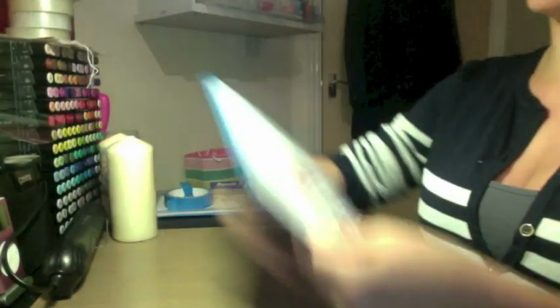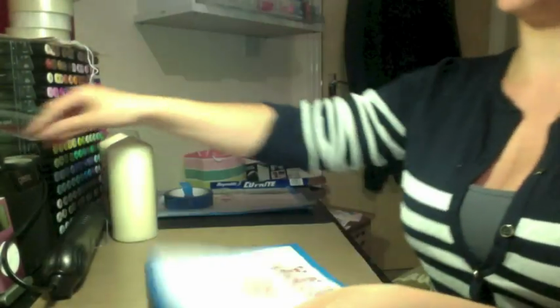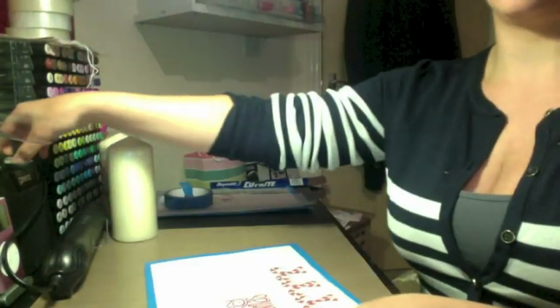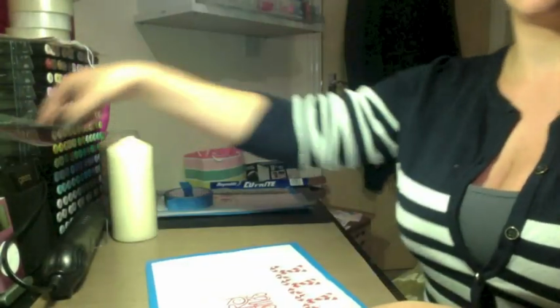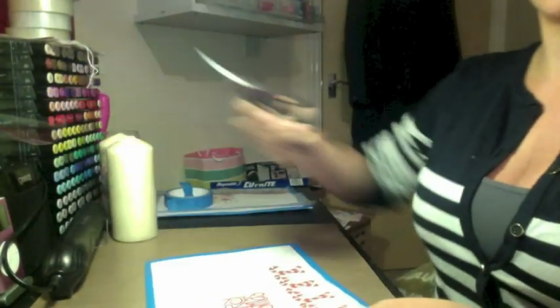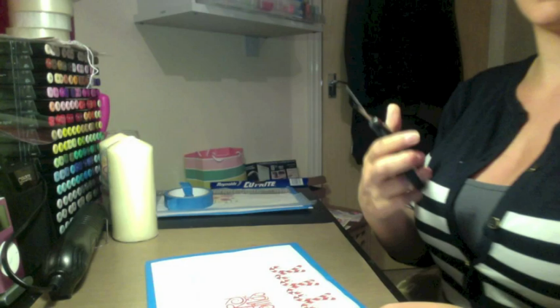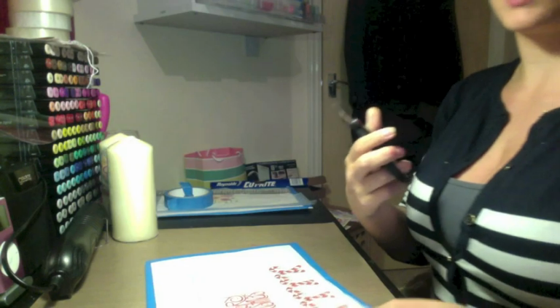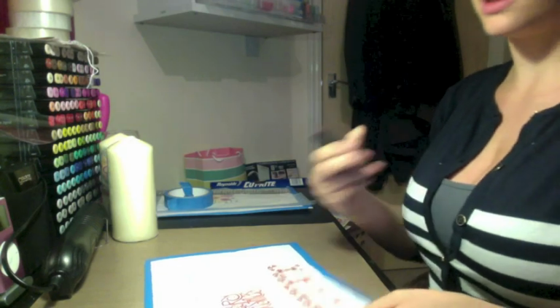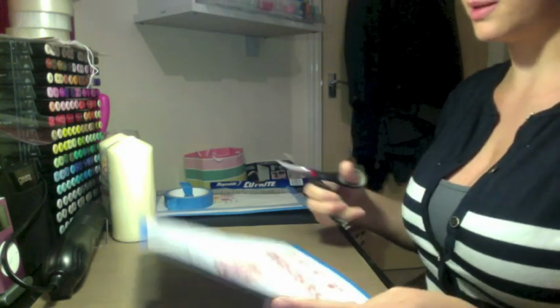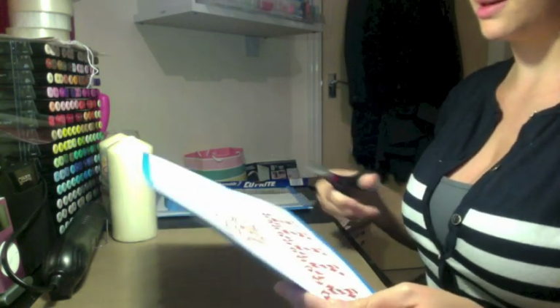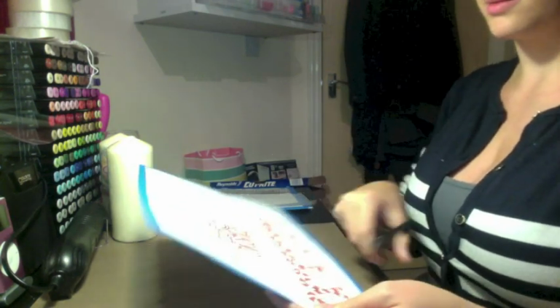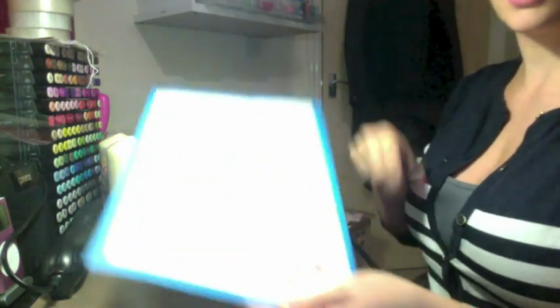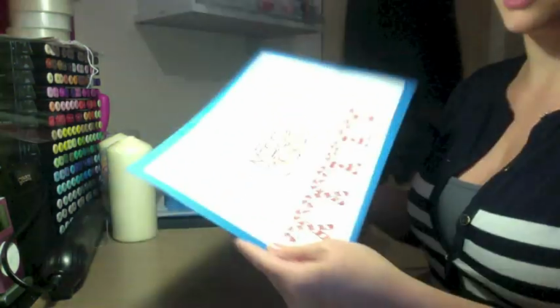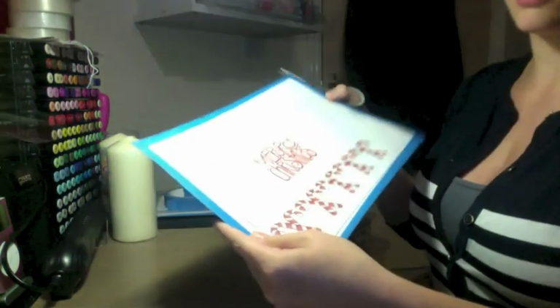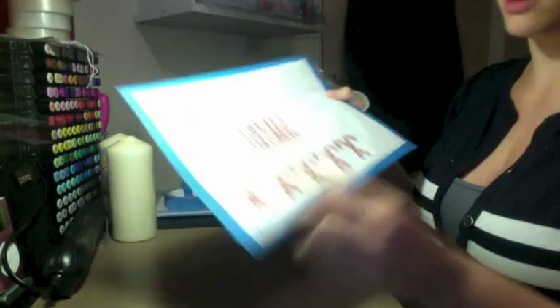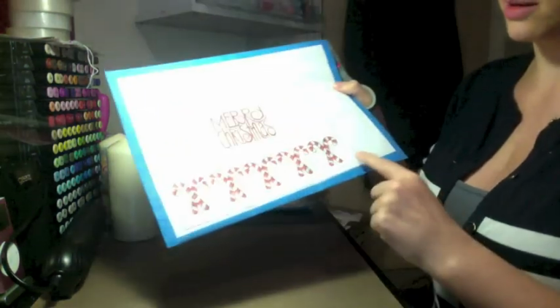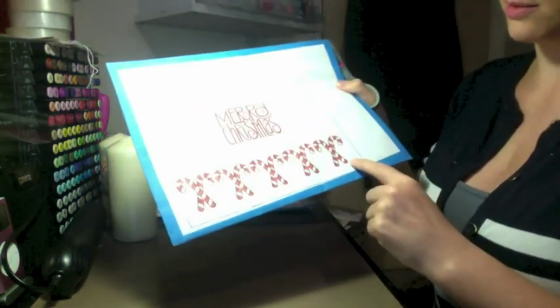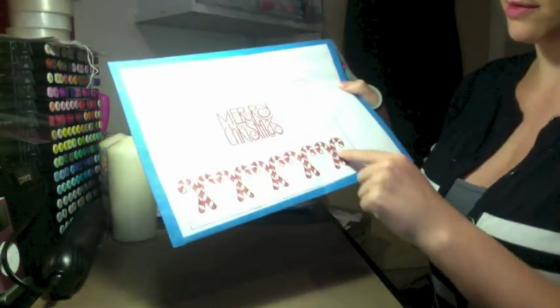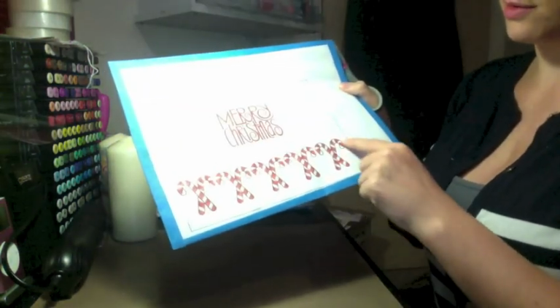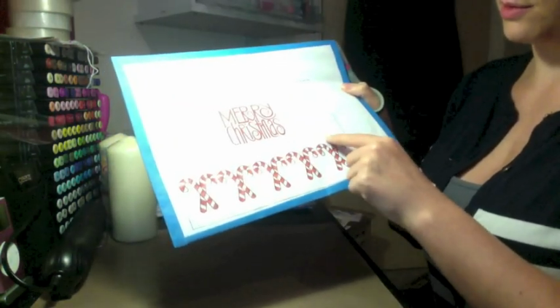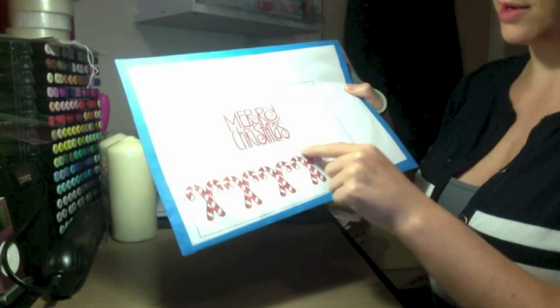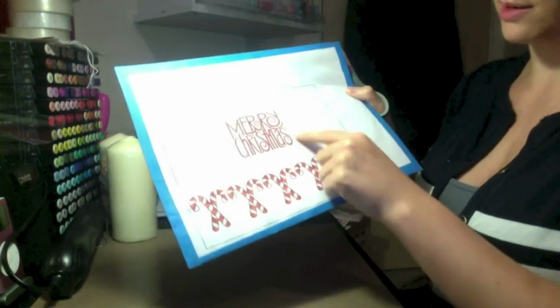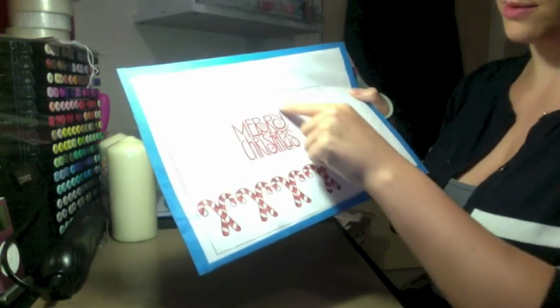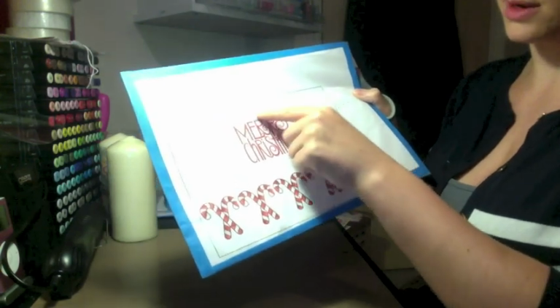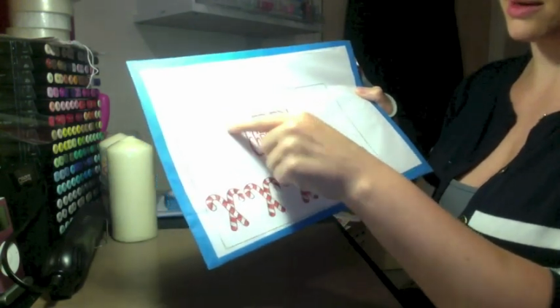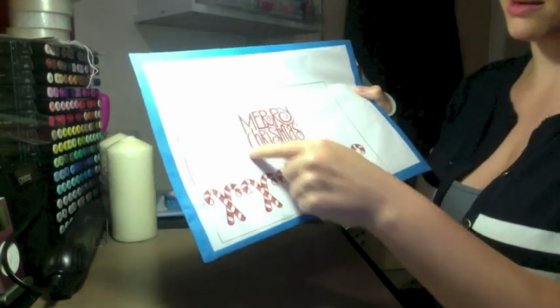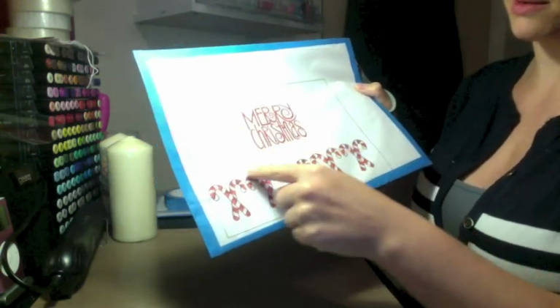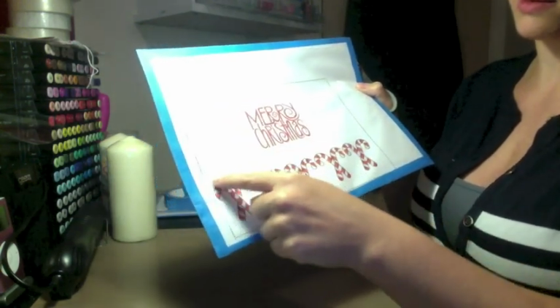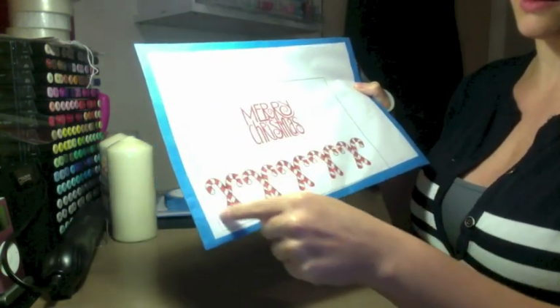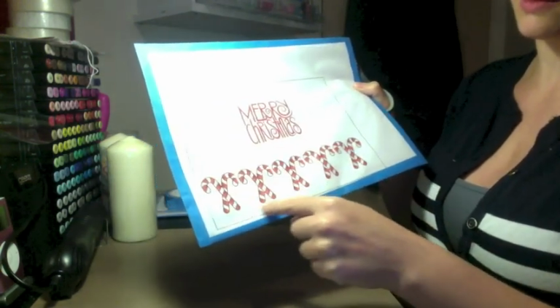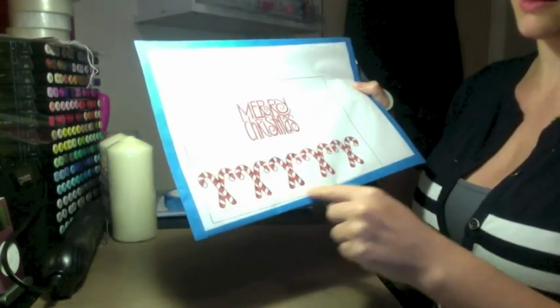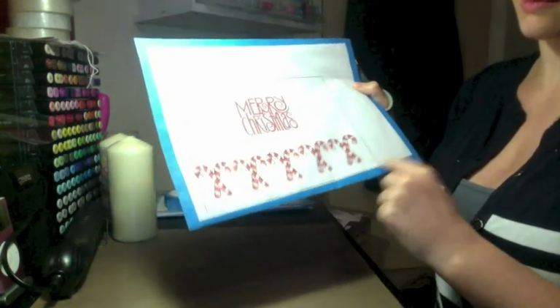I drew a box first of all and then made sure the image fitted inside that box. You want to cut that out and cut as close to the printed image as you can, following it round as closely as possible so there's very little tracing paper left.